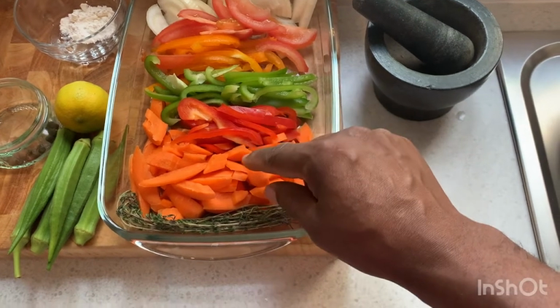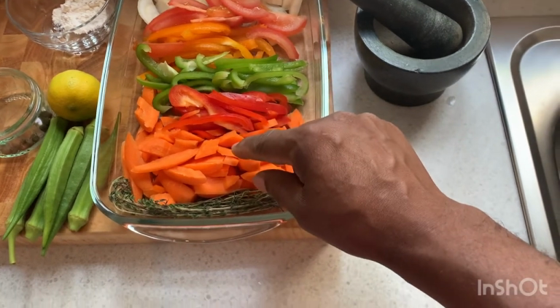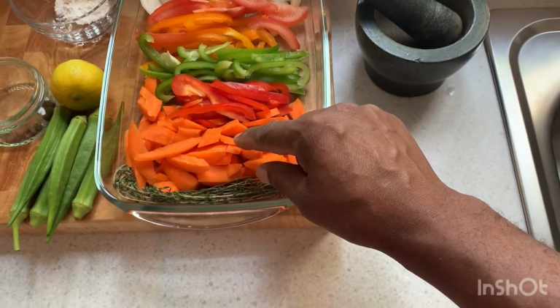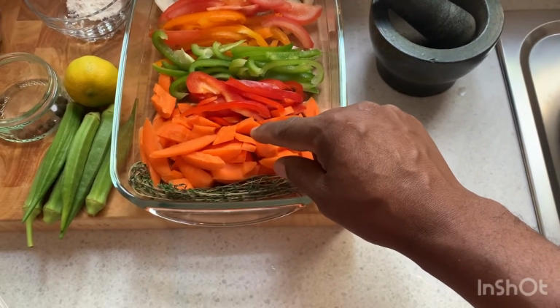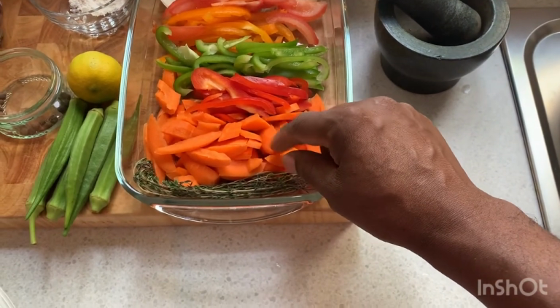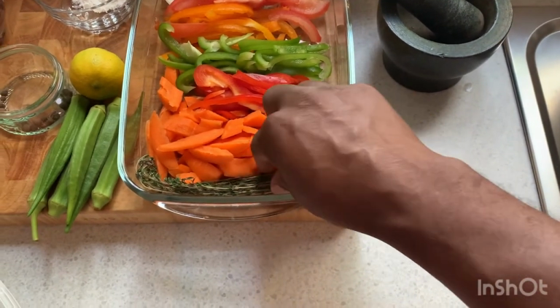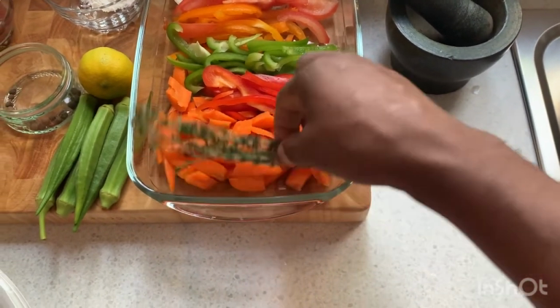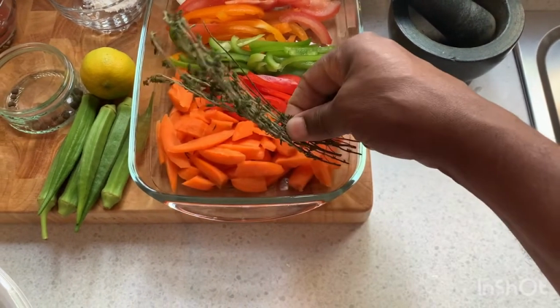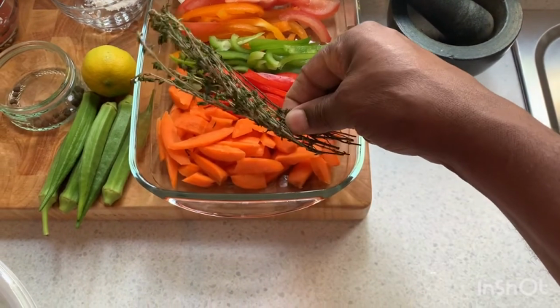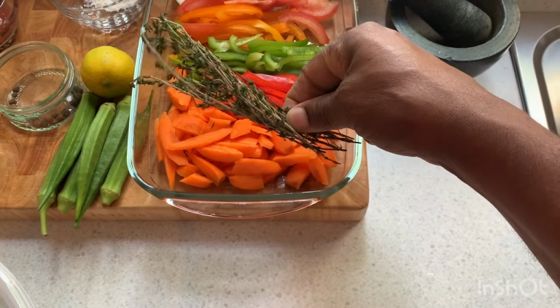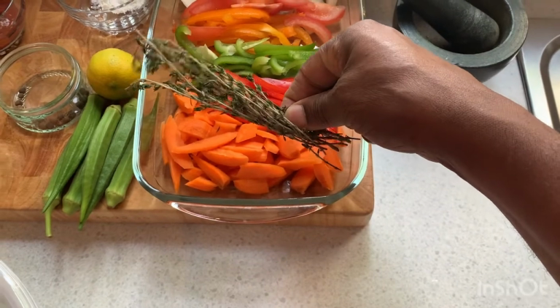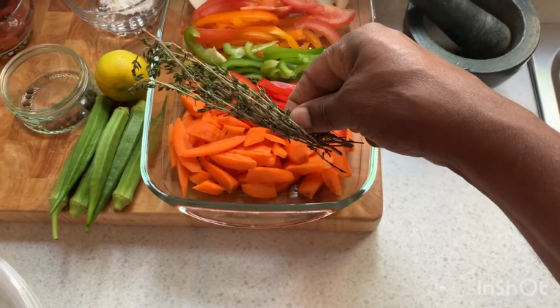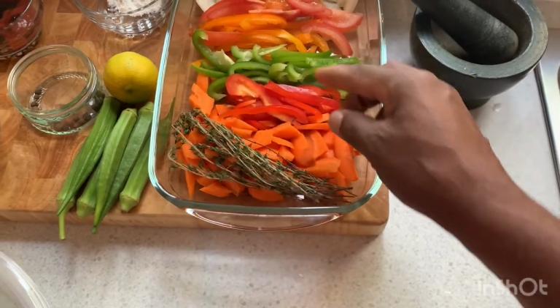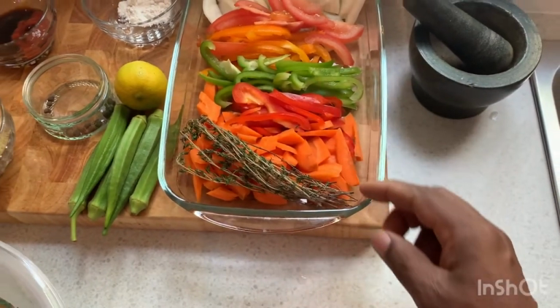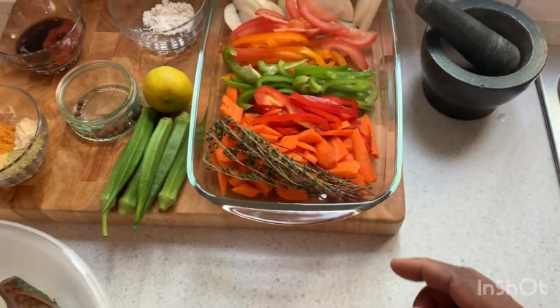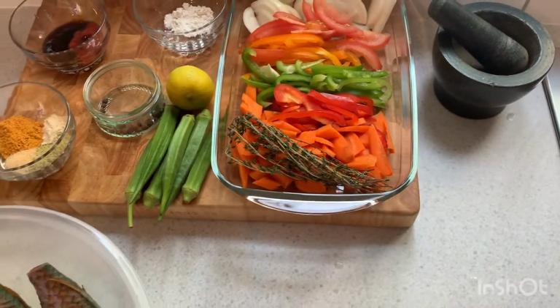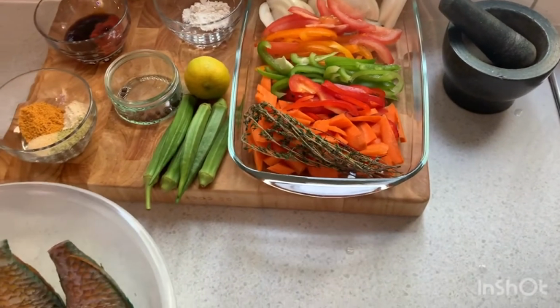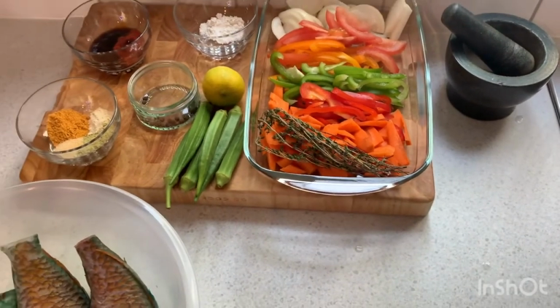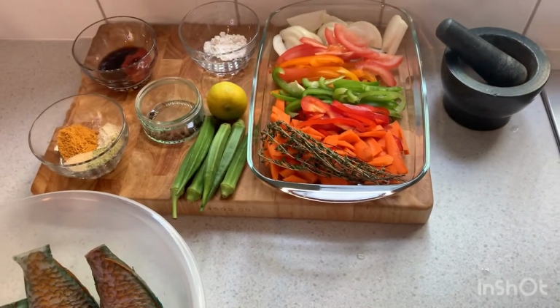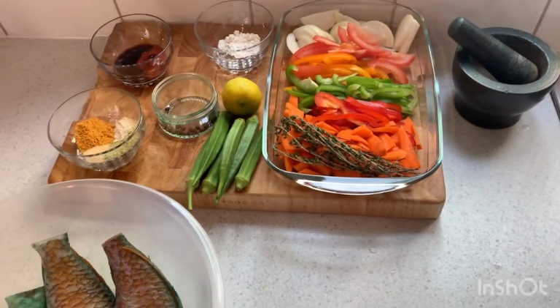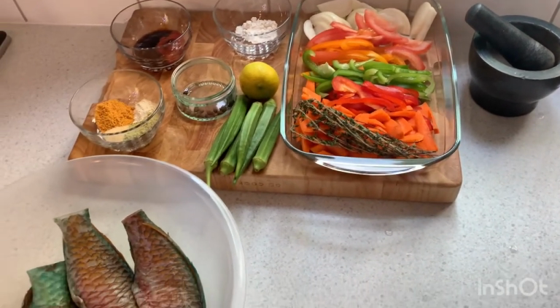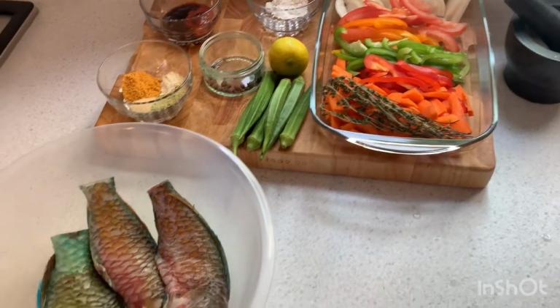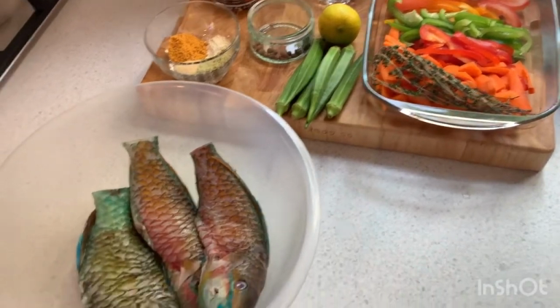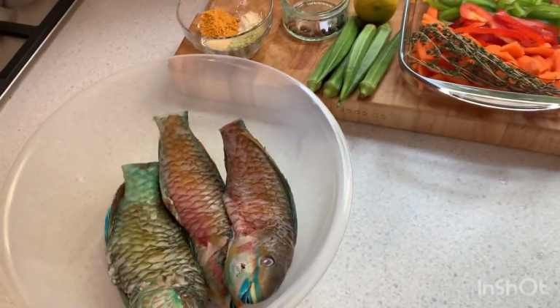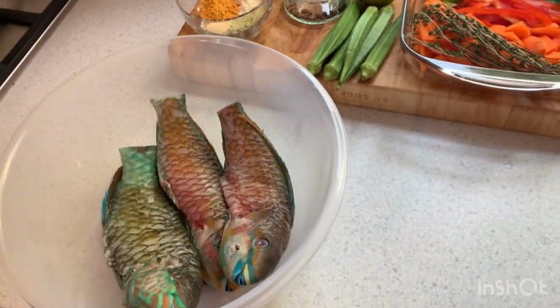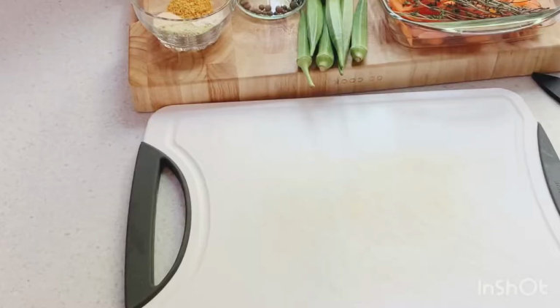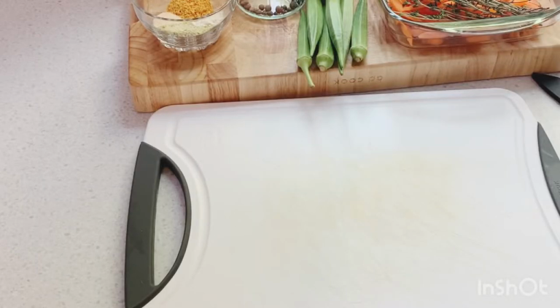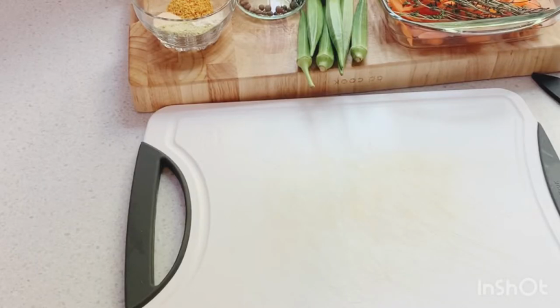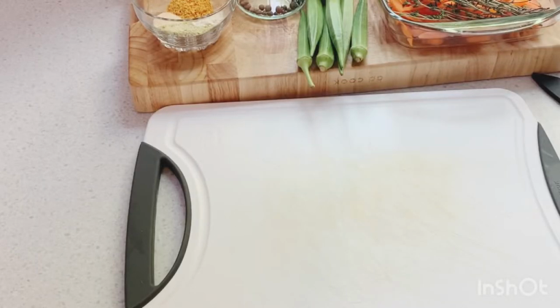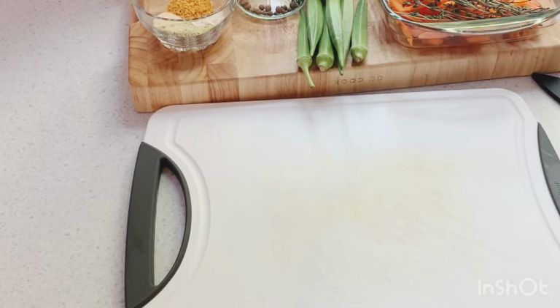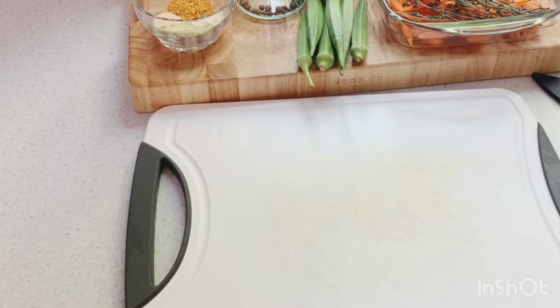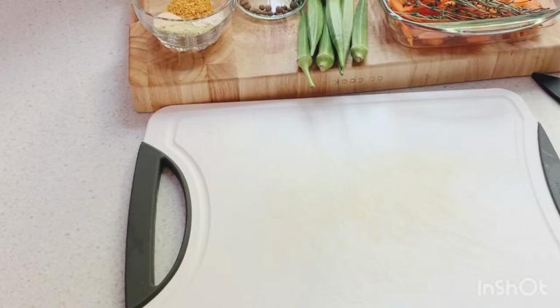We have two small carrots, some thyme — all for this beautiful recipe in Selvin Kitchen. Now we're gonna slice up the fish.